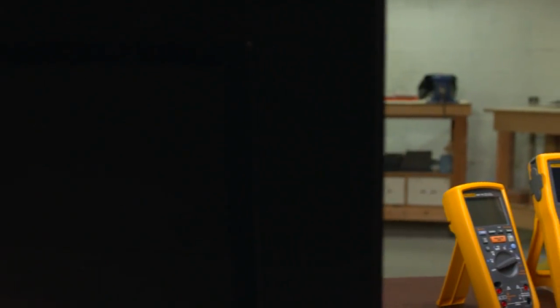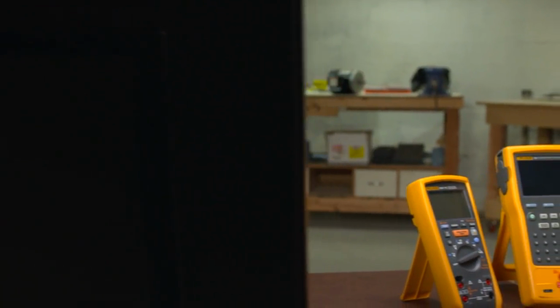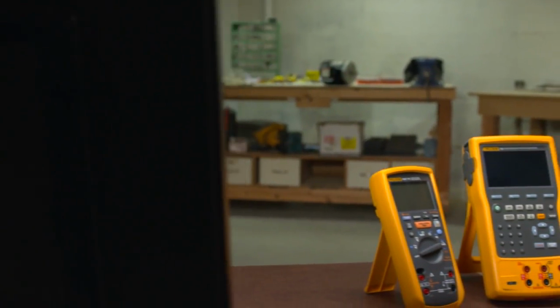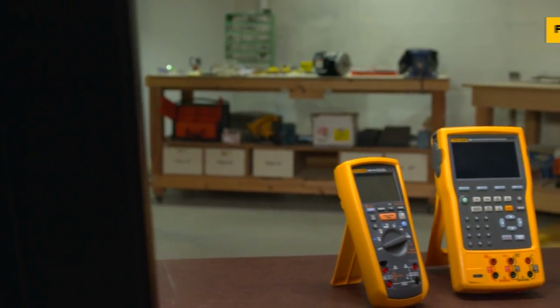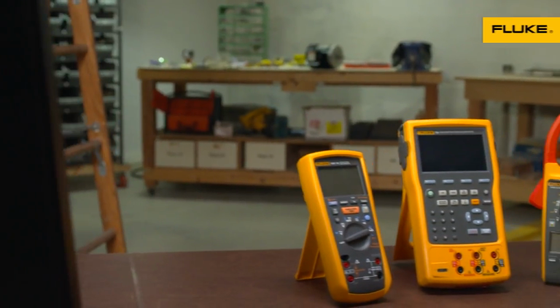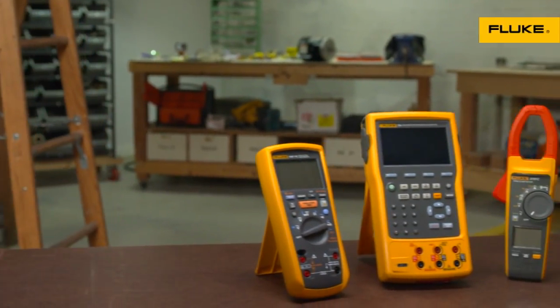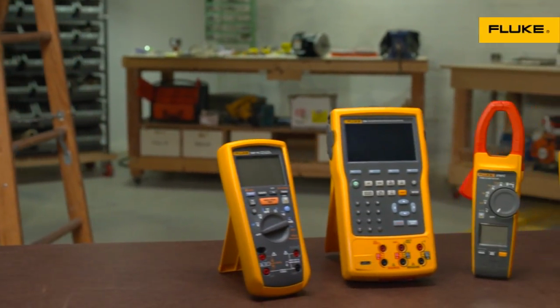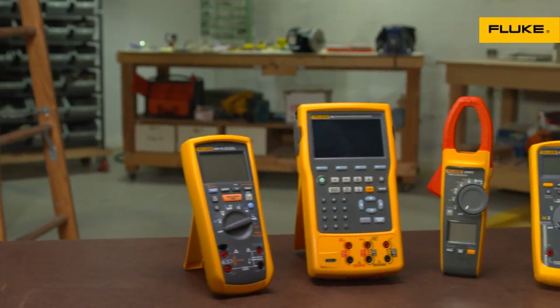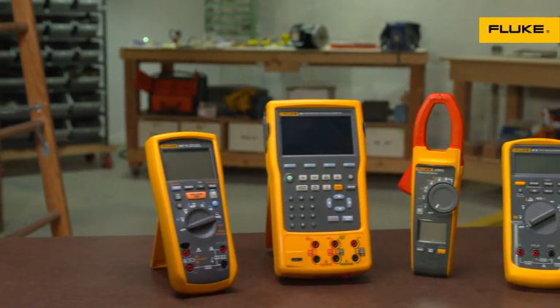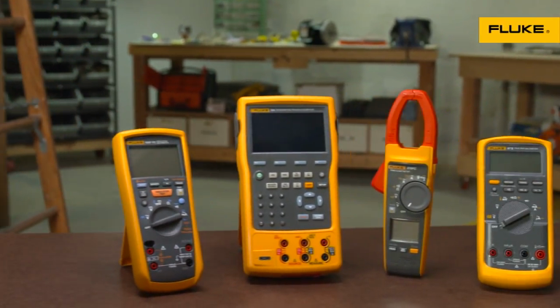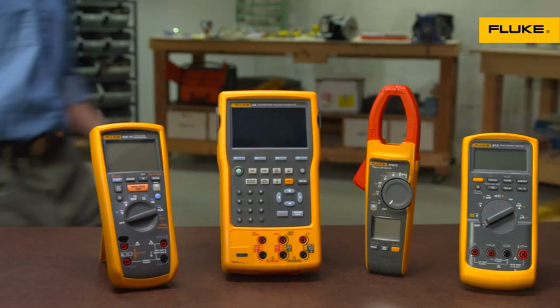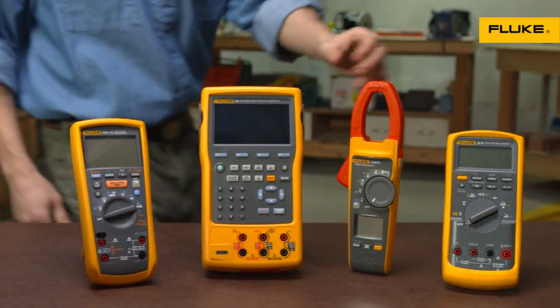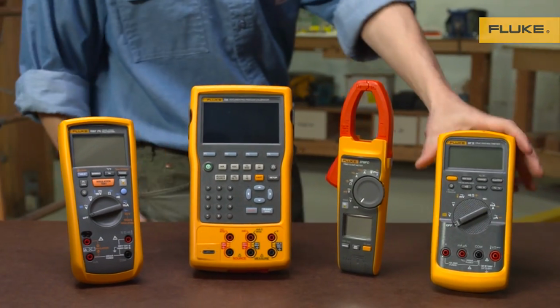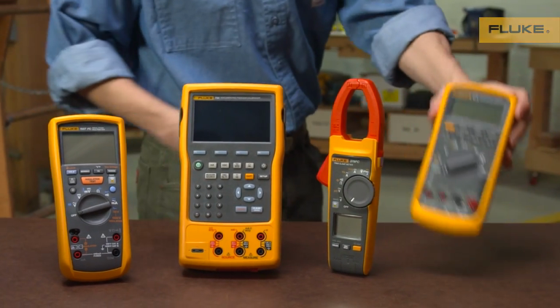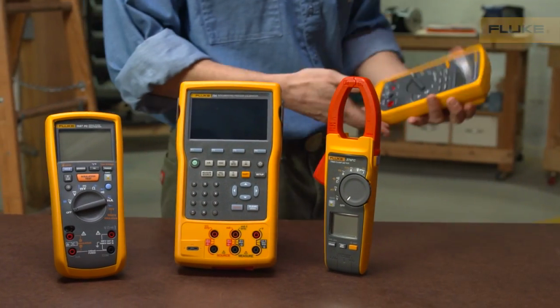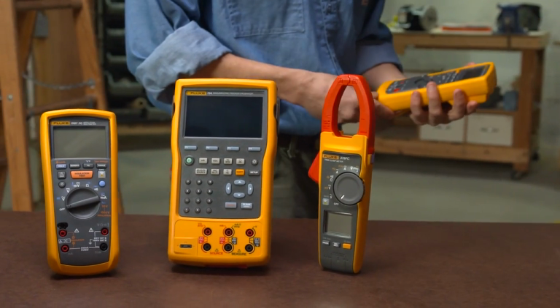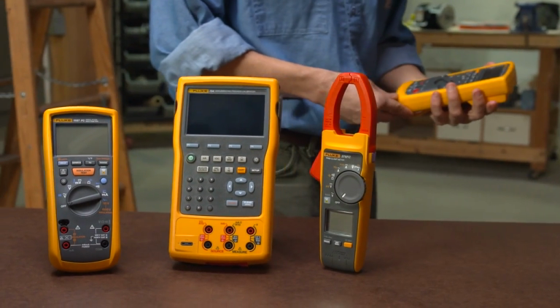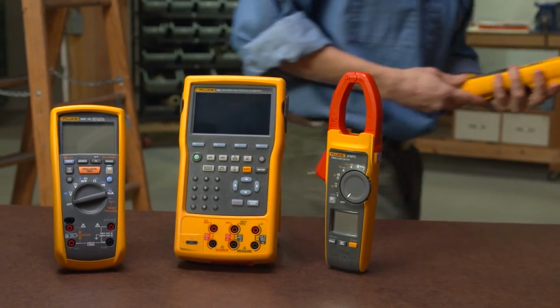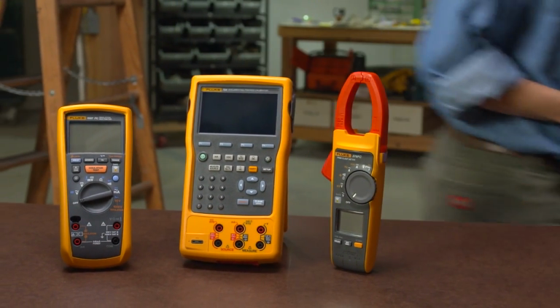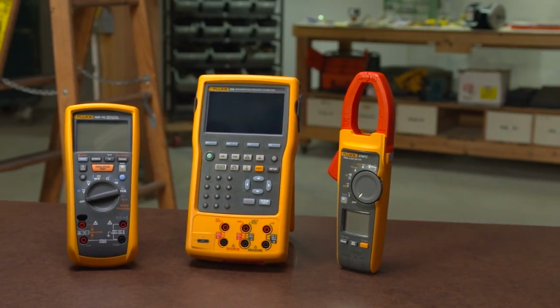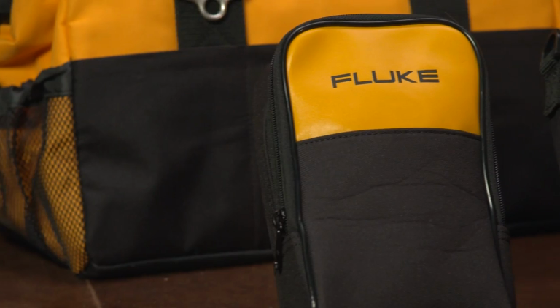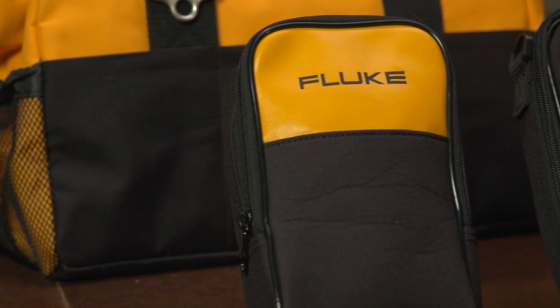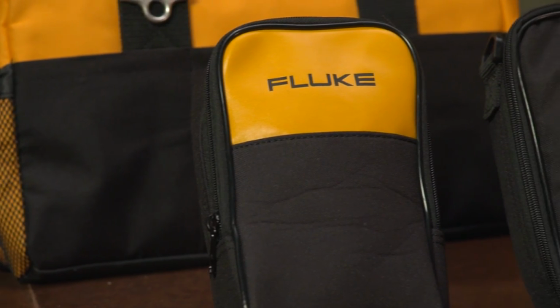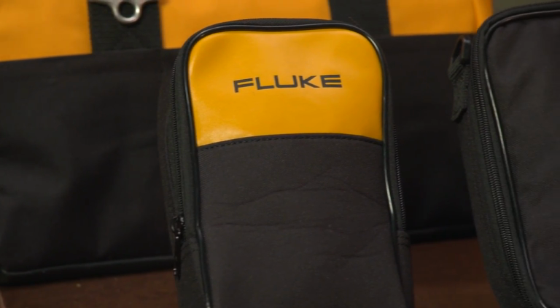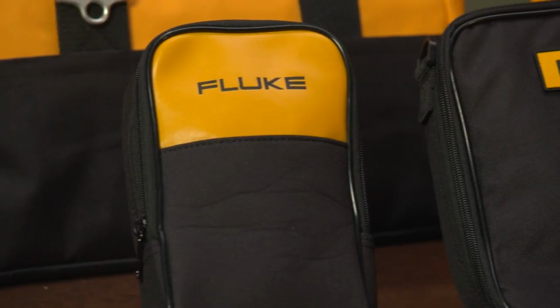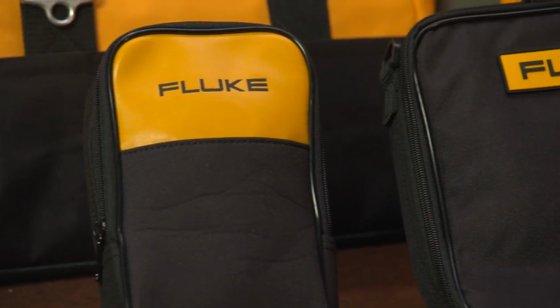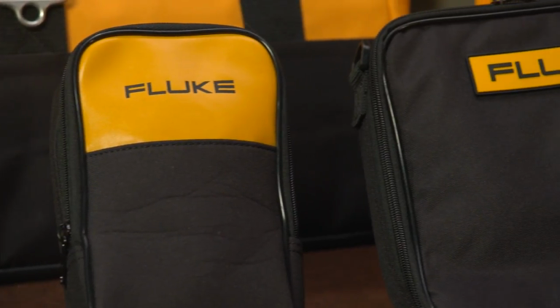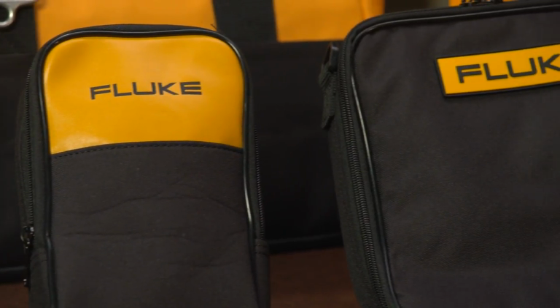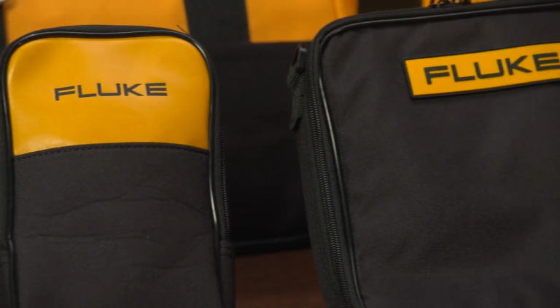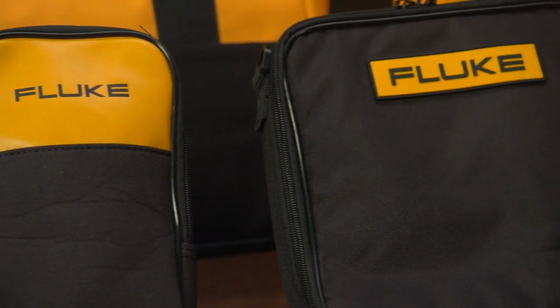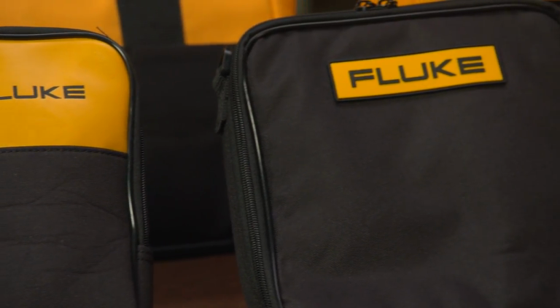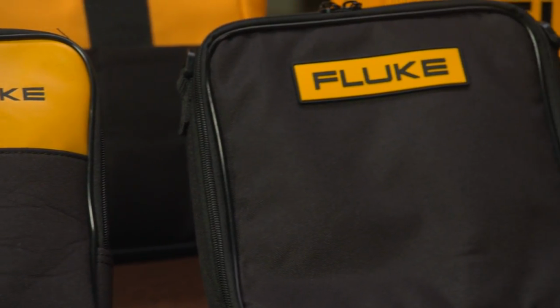Your DMM, your current clamp, and all your other tools need to go with you and remain protected when you're on the job. Here's why Fluke Genuine Accessory Cases and Holsters are your best choice.